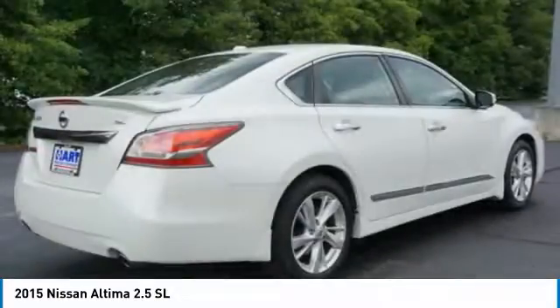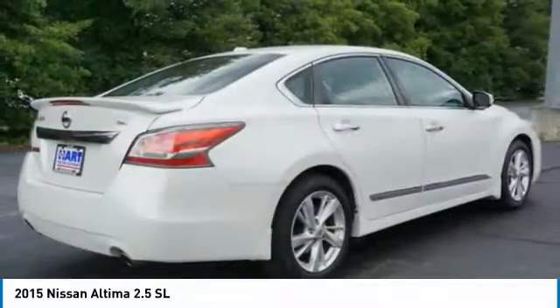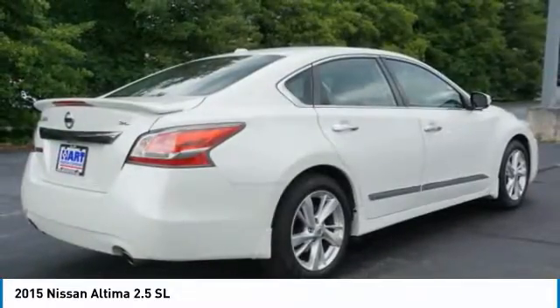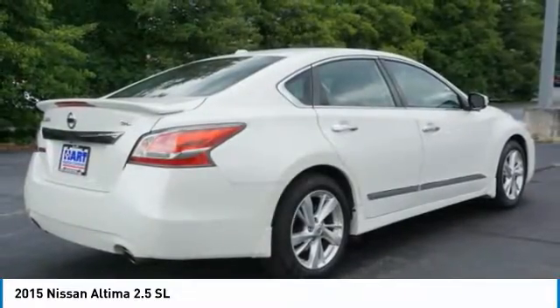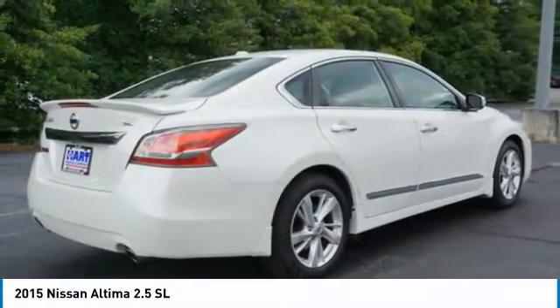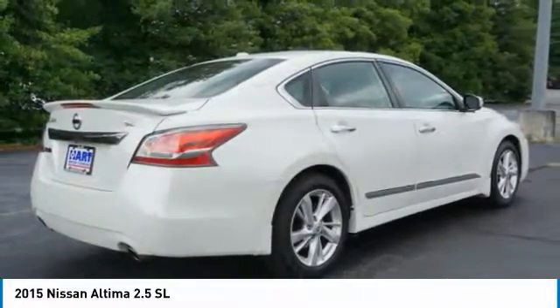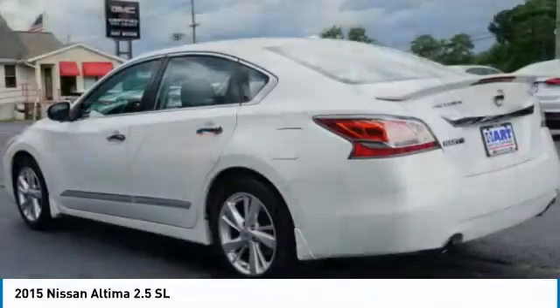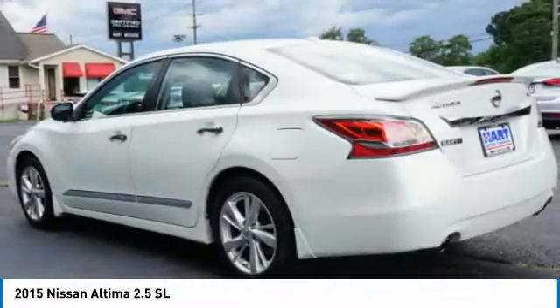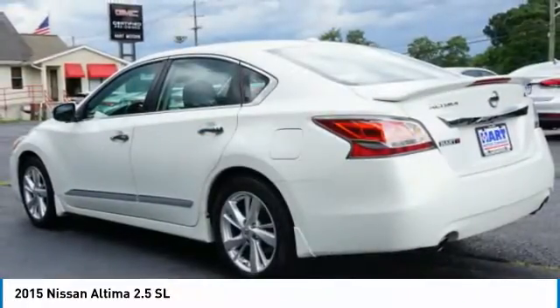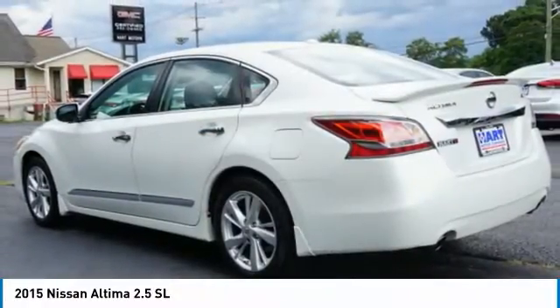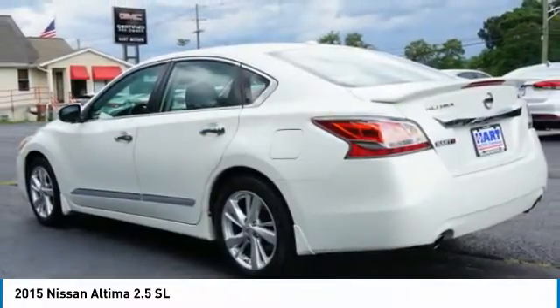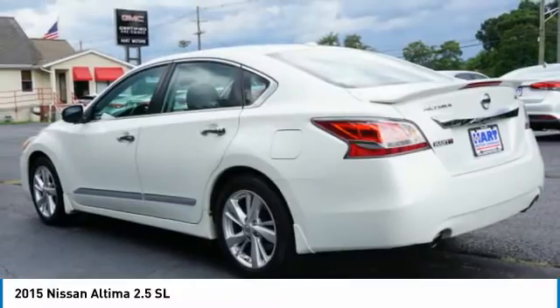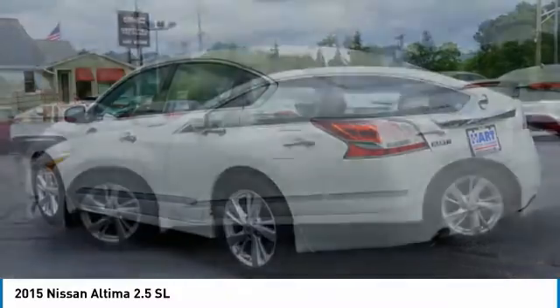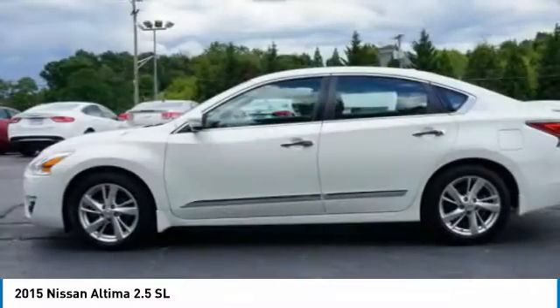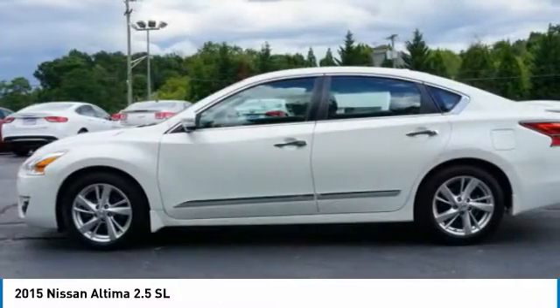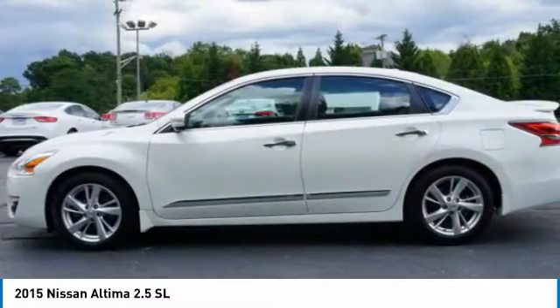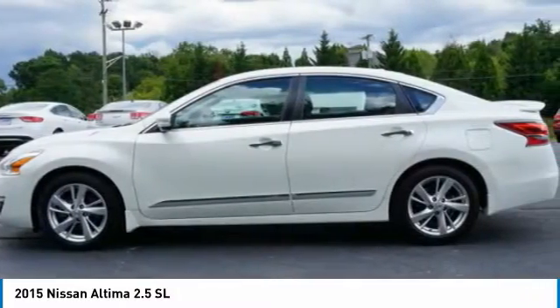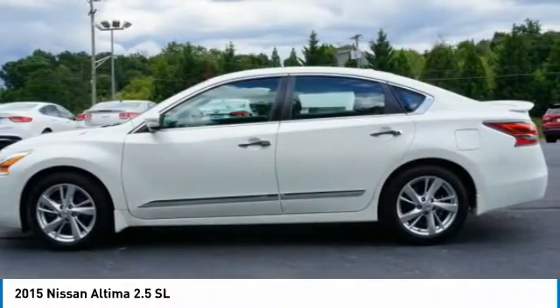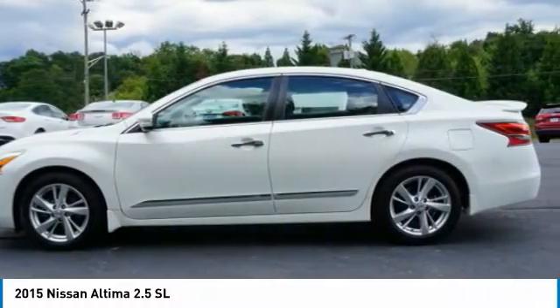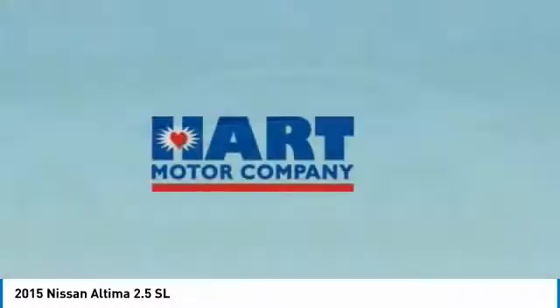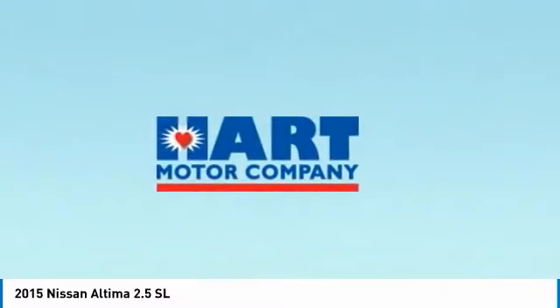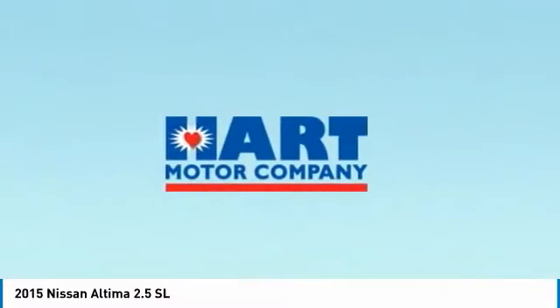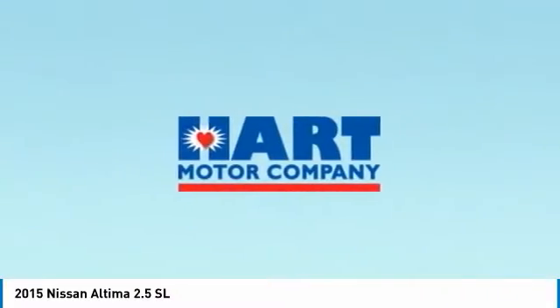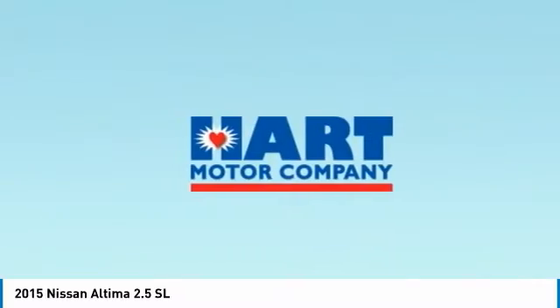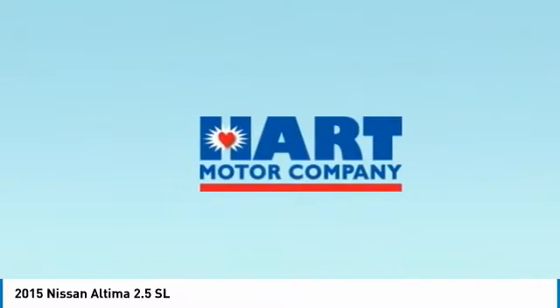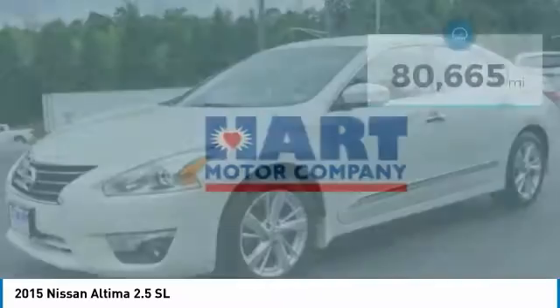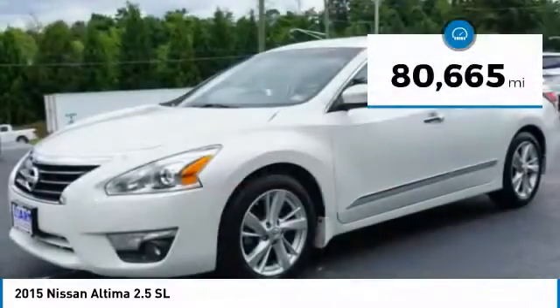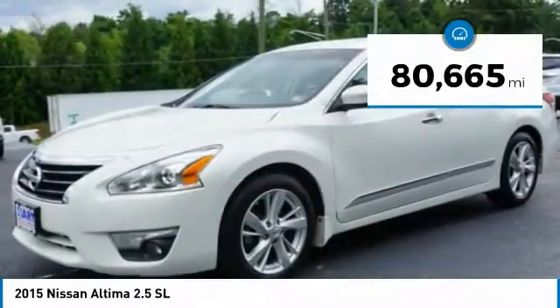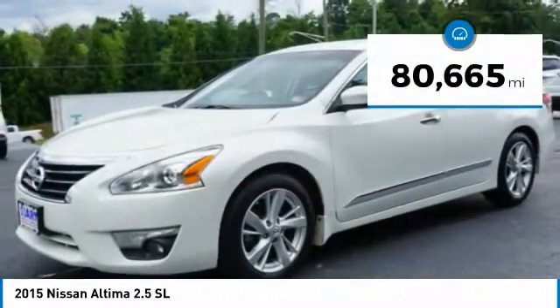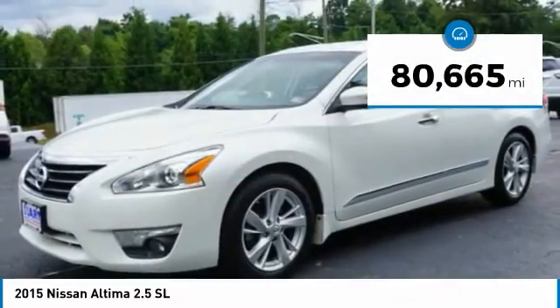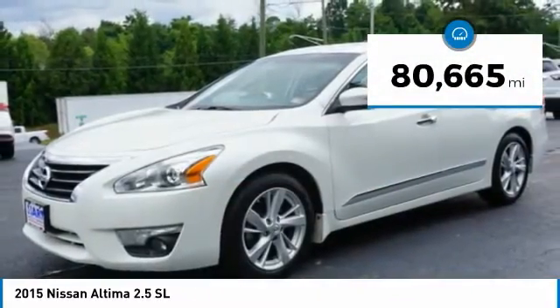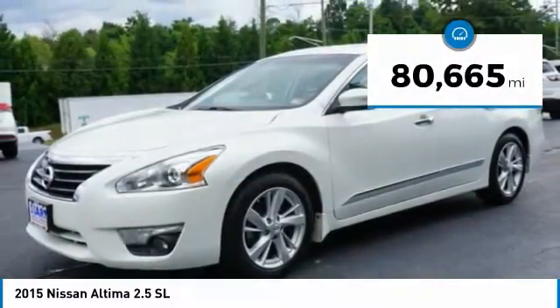Combine that with a powerful engine, six standard airbags, and over 5,000 quality and performance tests, and you'll see the Nissan Altima is made to drive and built to last. This vehicle has less than 85,000 miles.